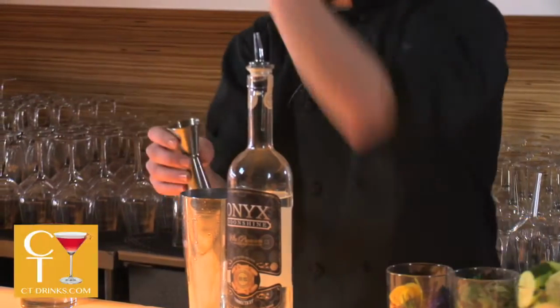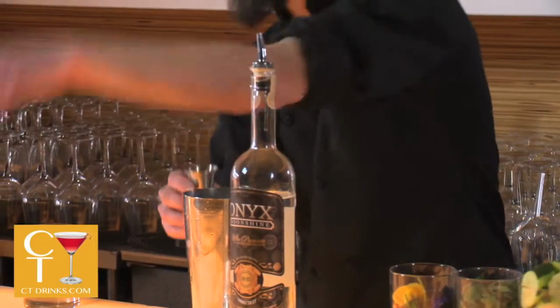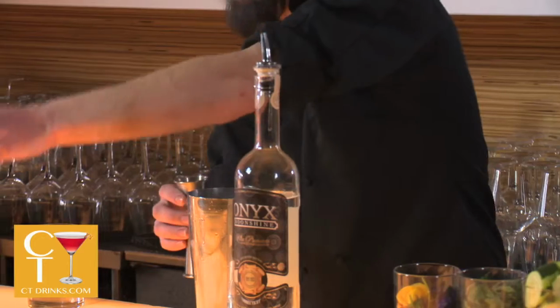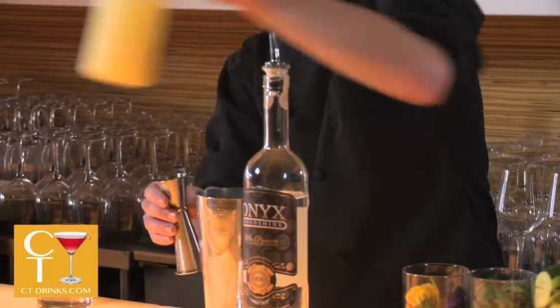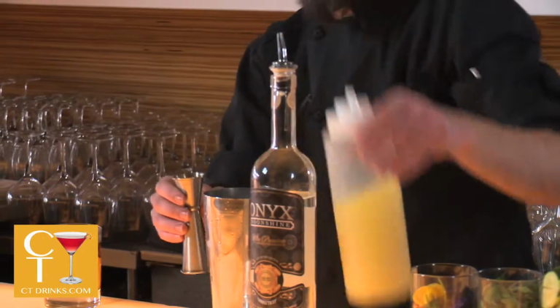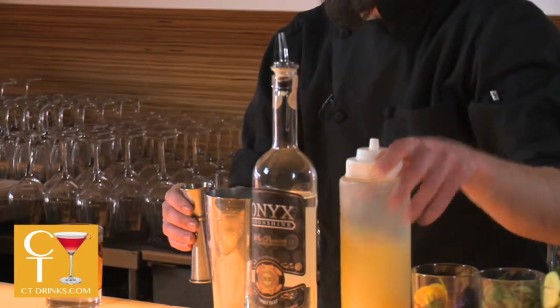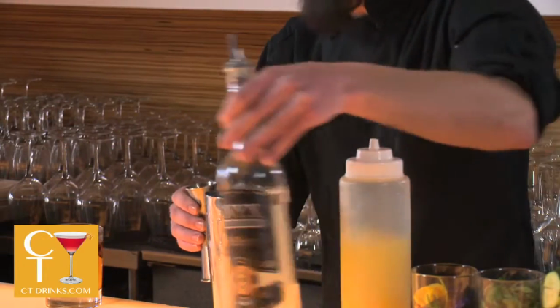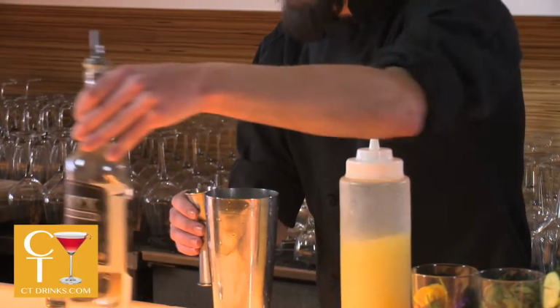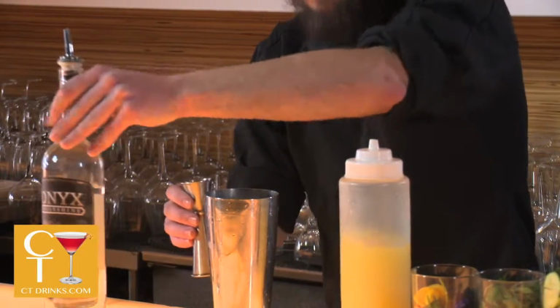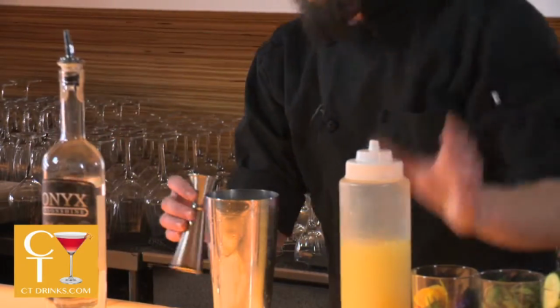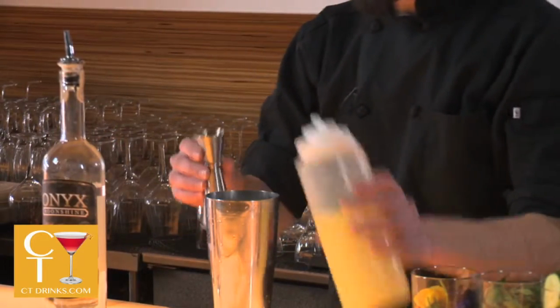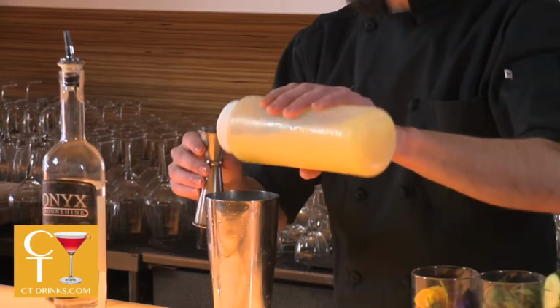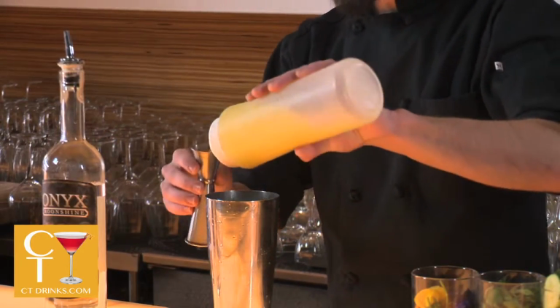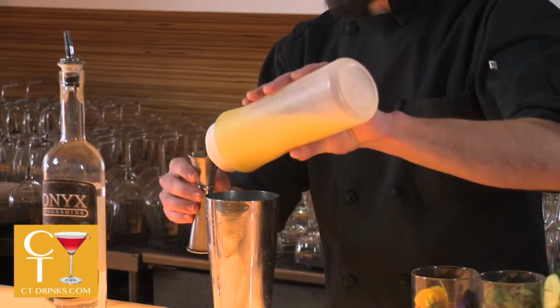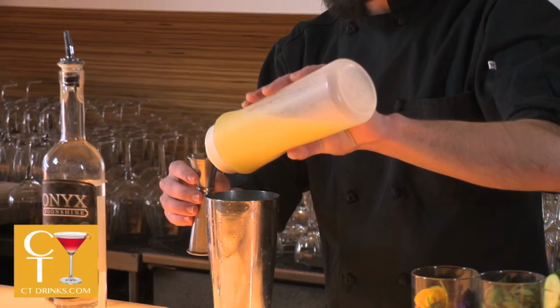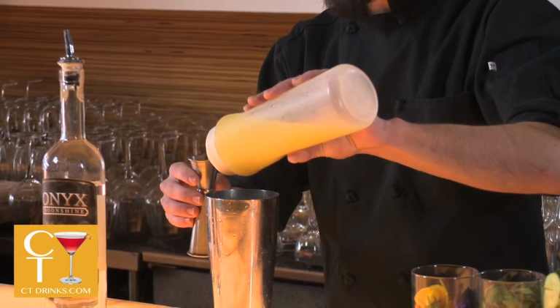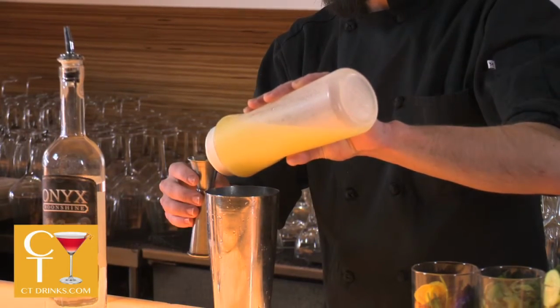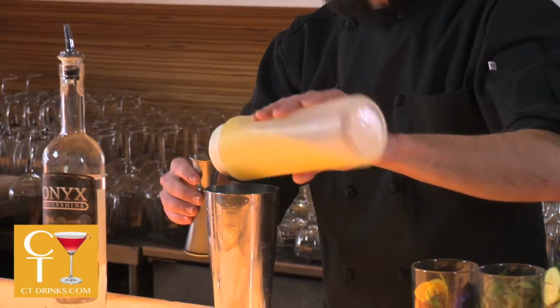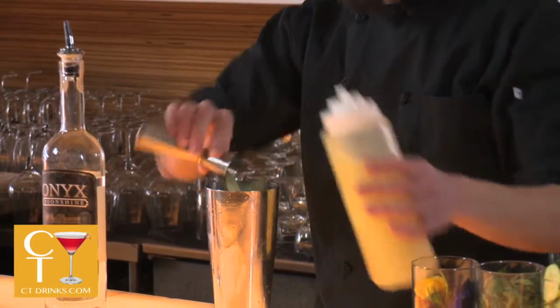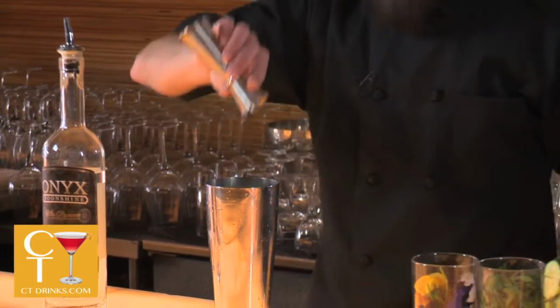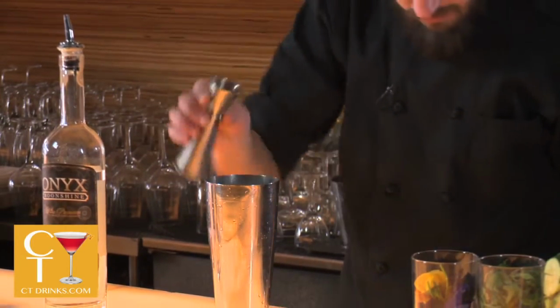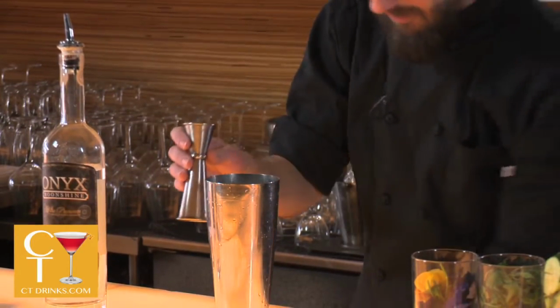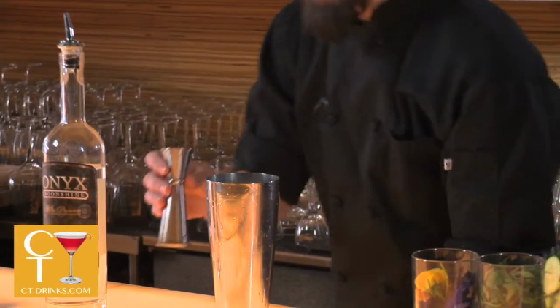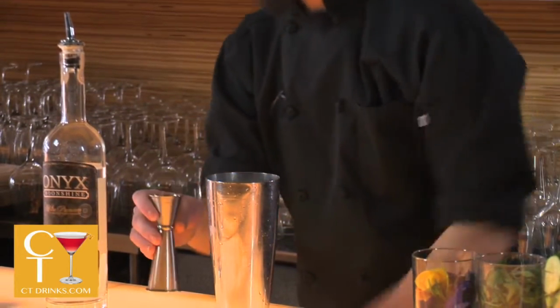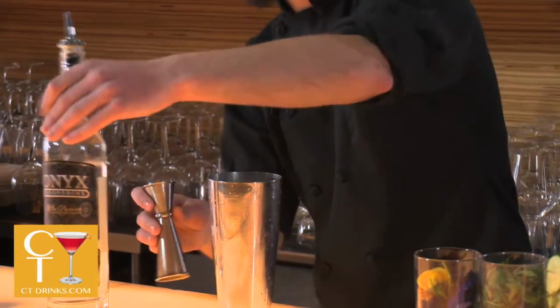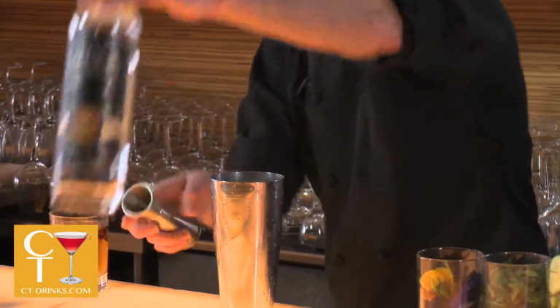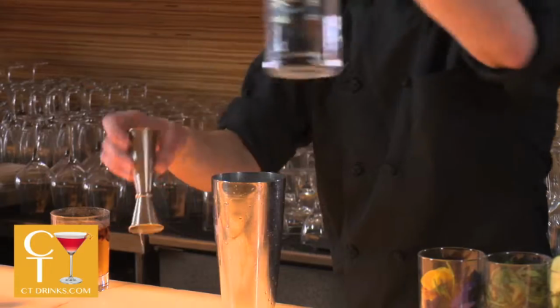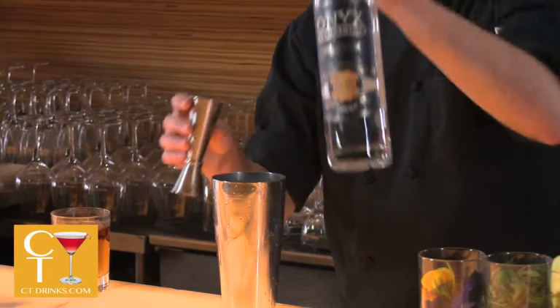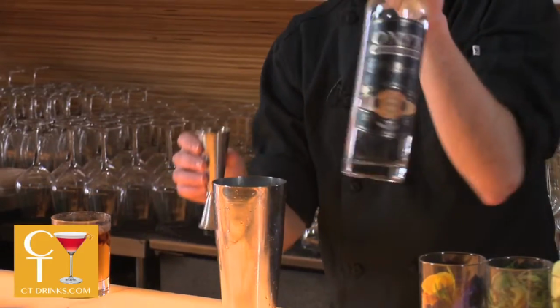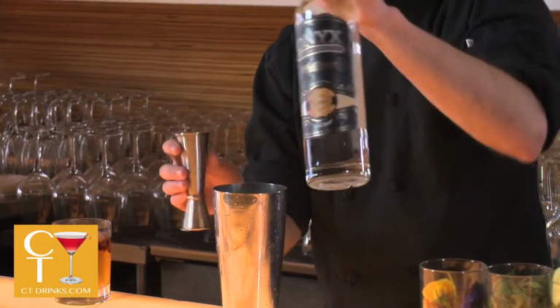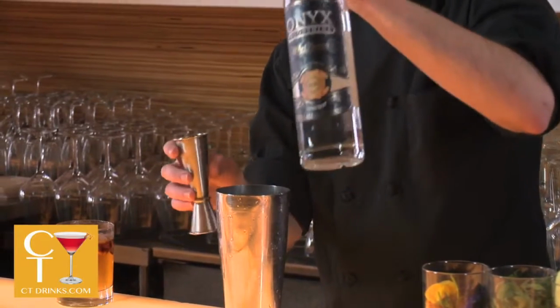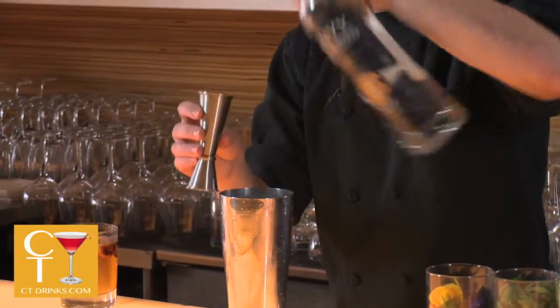So I'm doing a half ounce of the garlic simple, three quarter ounce of the lemon juice — fresh squeezed — and two ounces of the white whiskey. I'm using Onyx Connecticut moonshine.